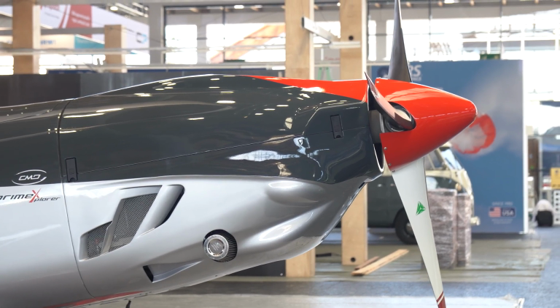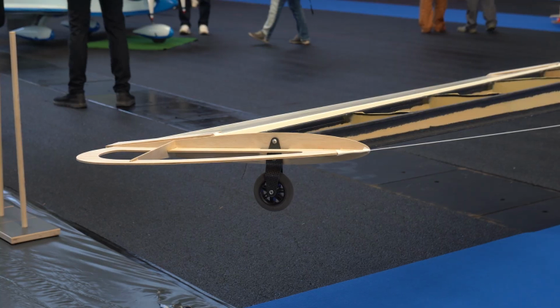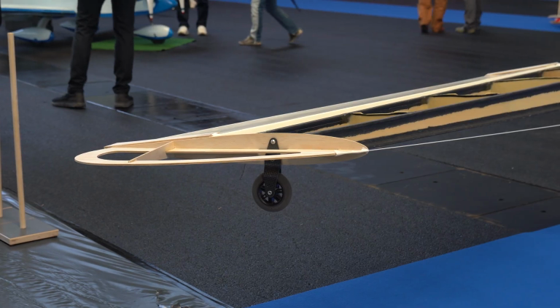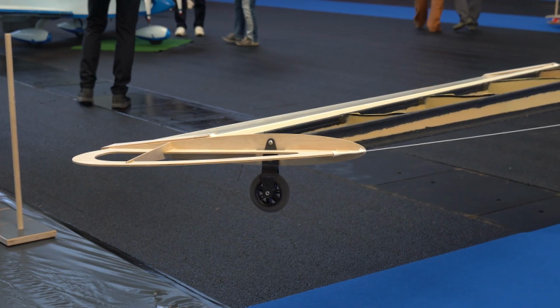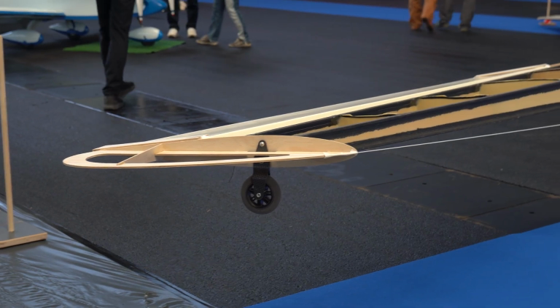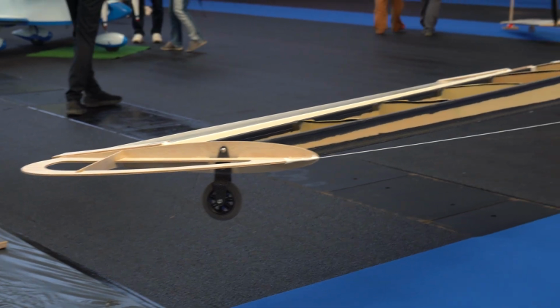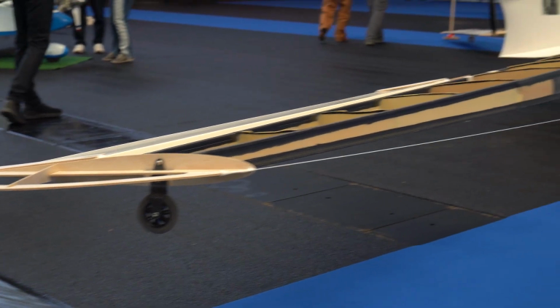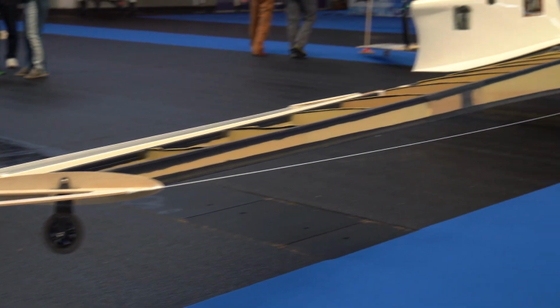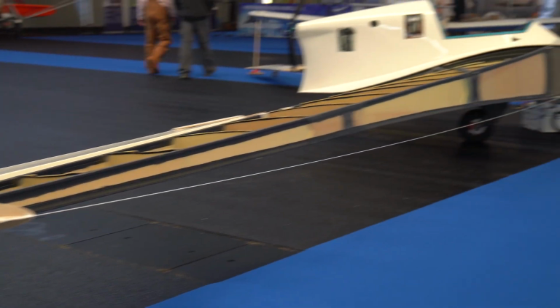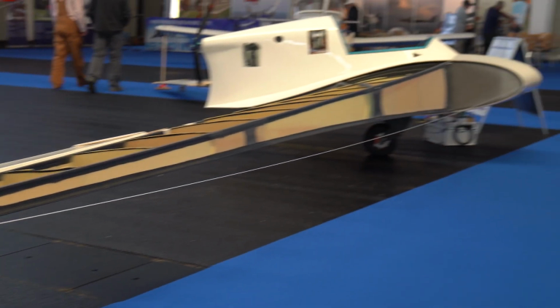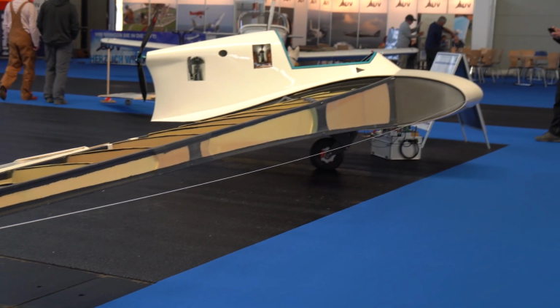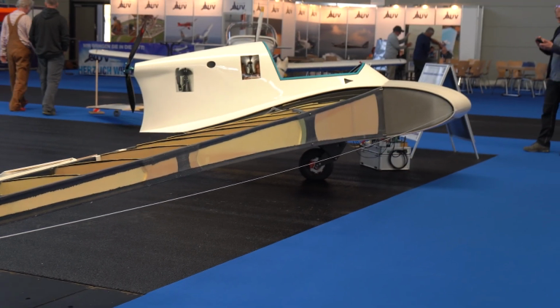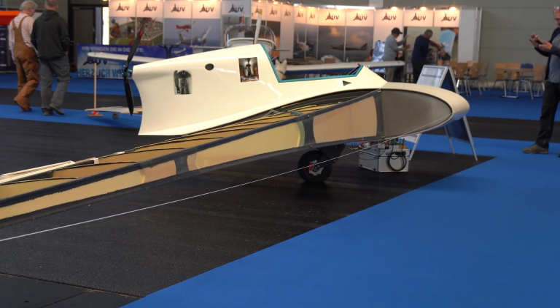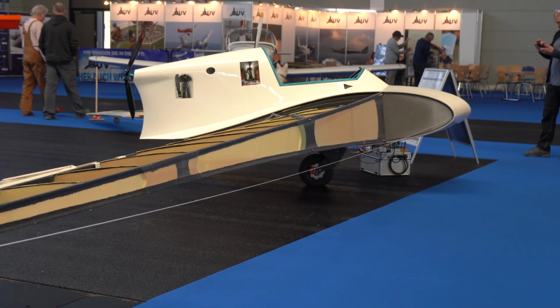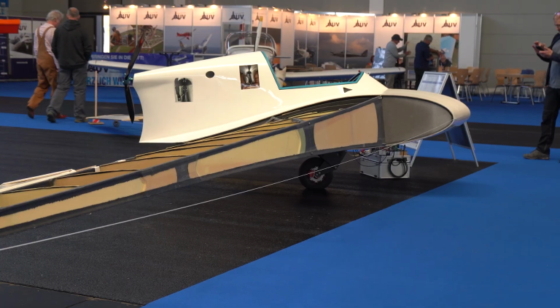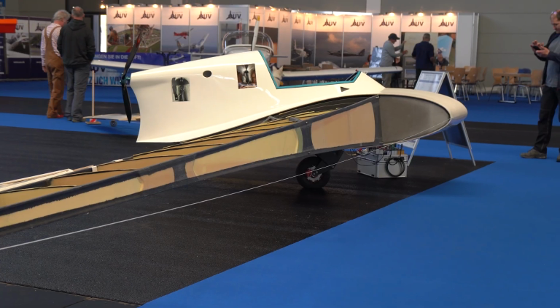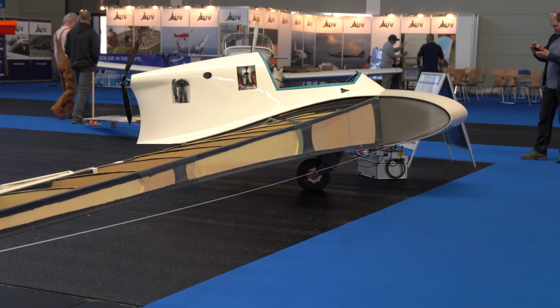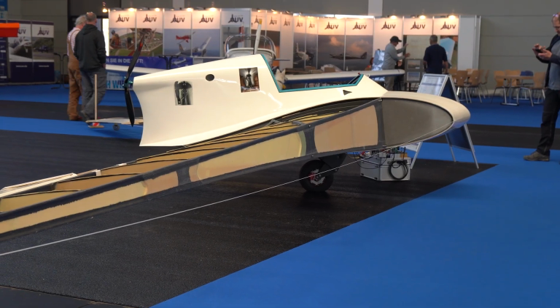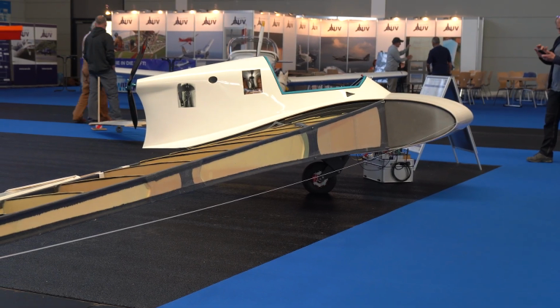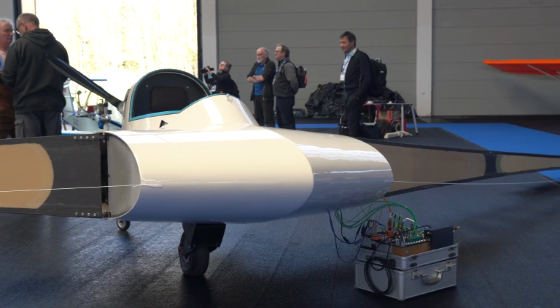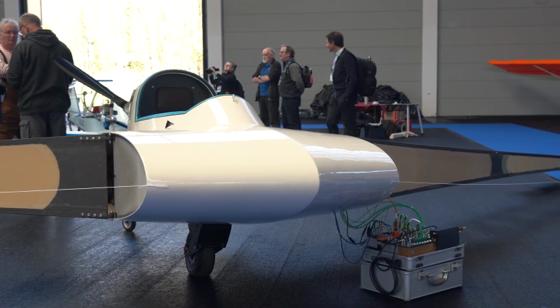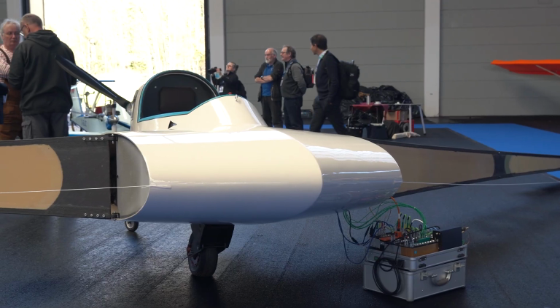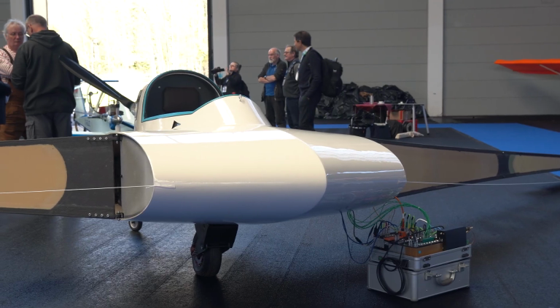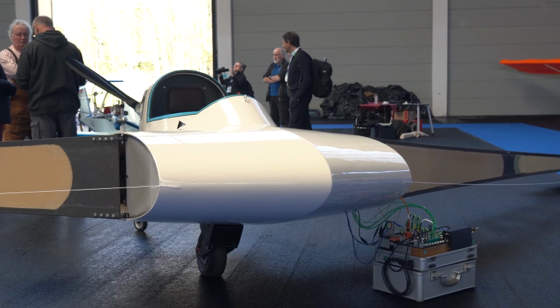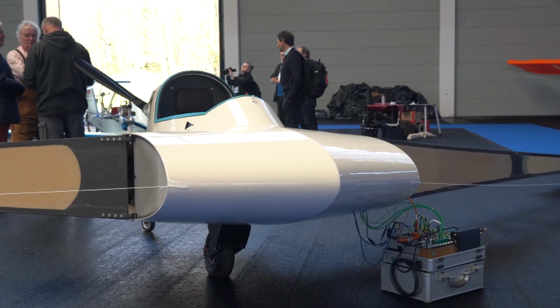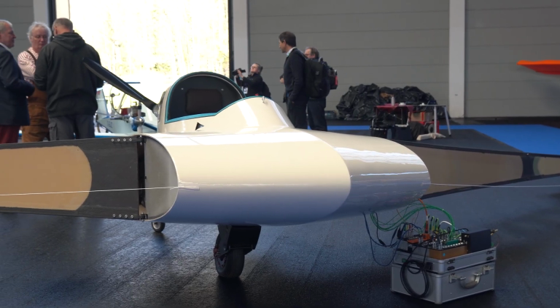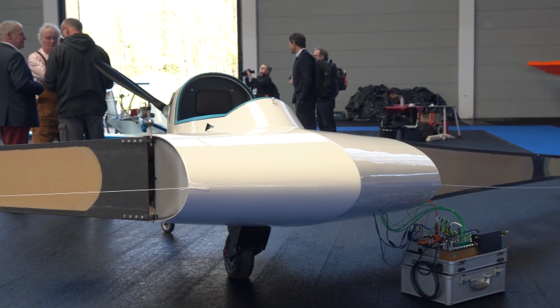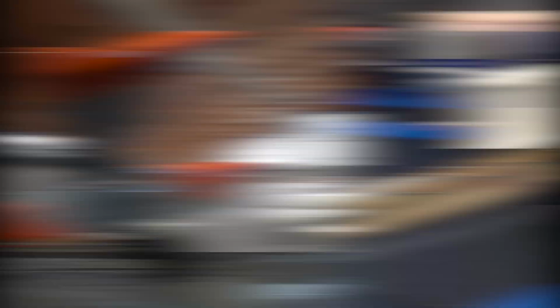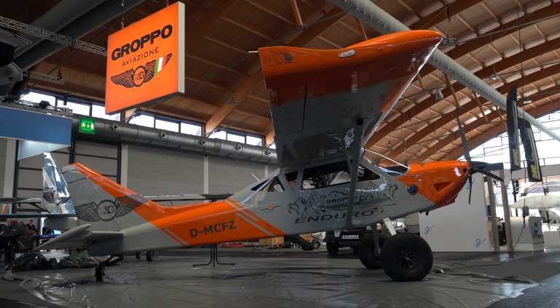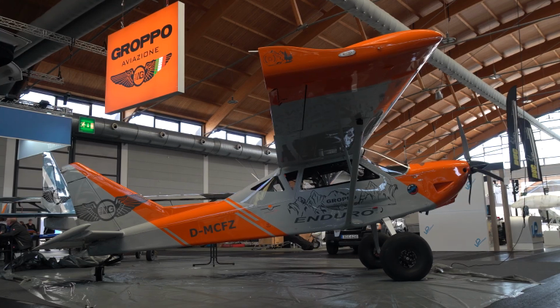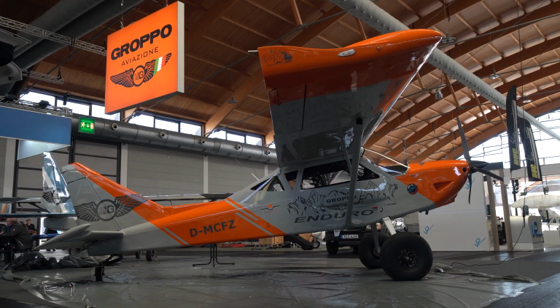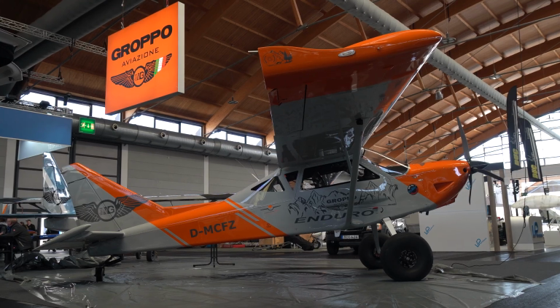Aero has its wacky side and there's this cool electric 120 kilogram flying wing ultralight. We'll have to find out more about this — that is an aeroplane with attitude.